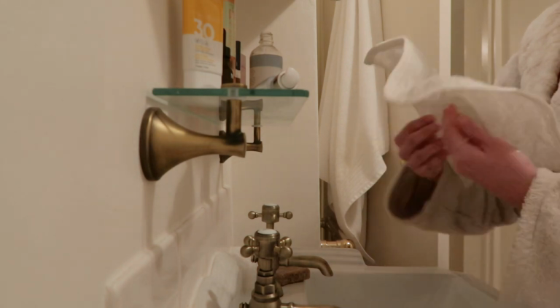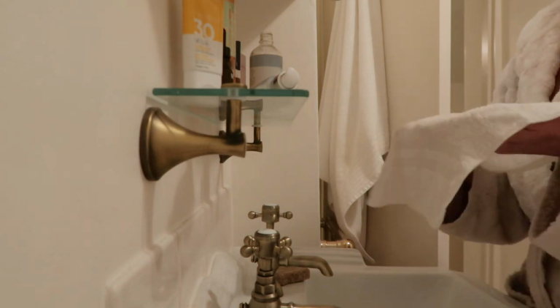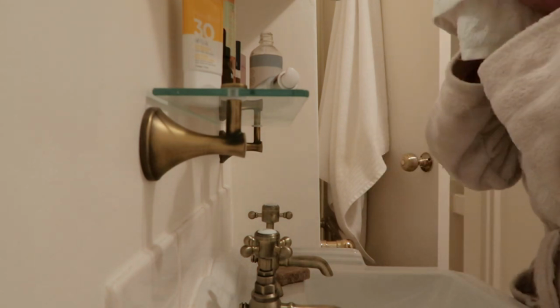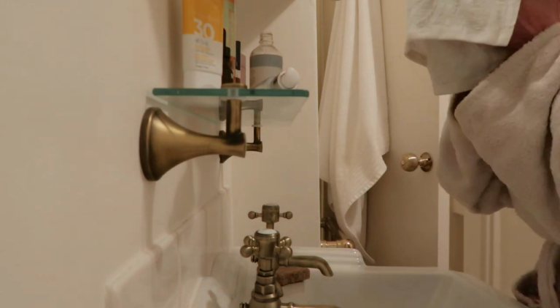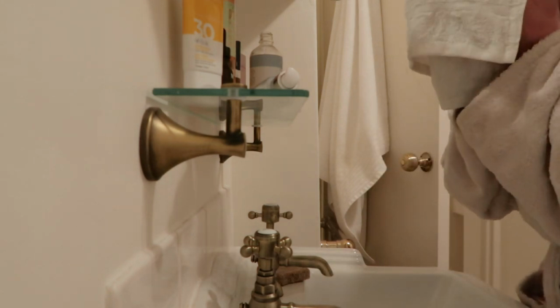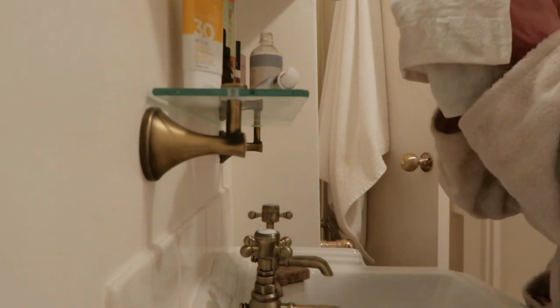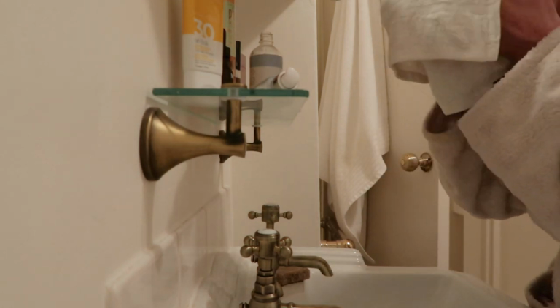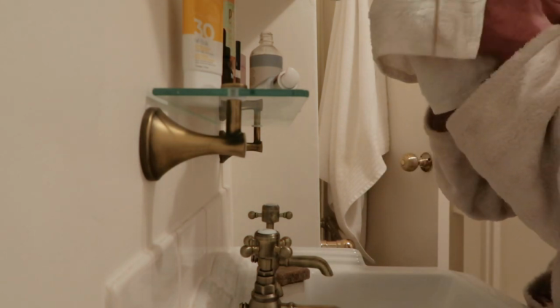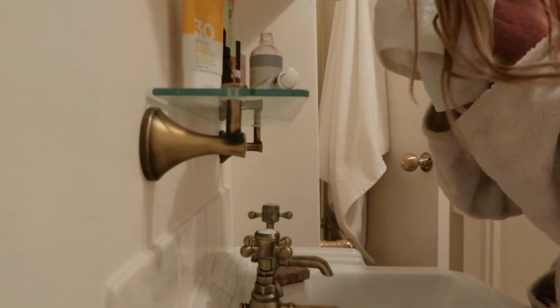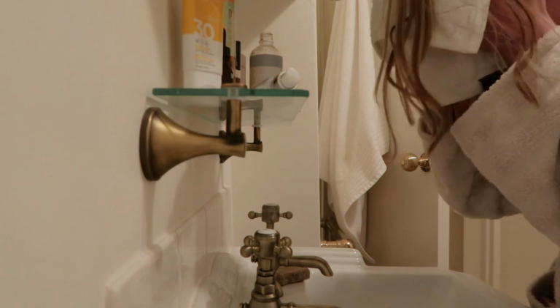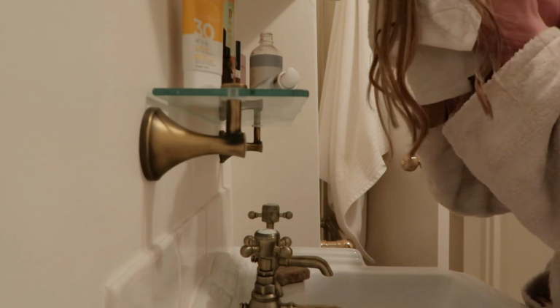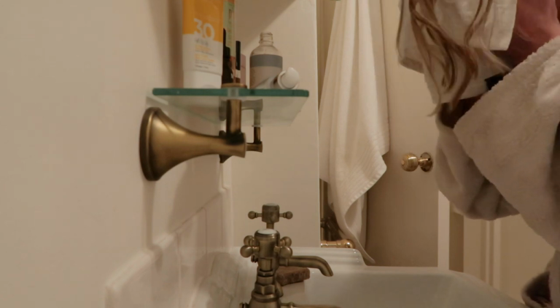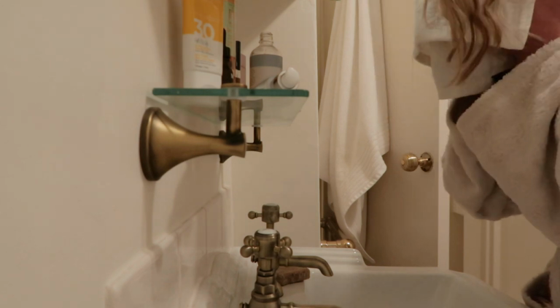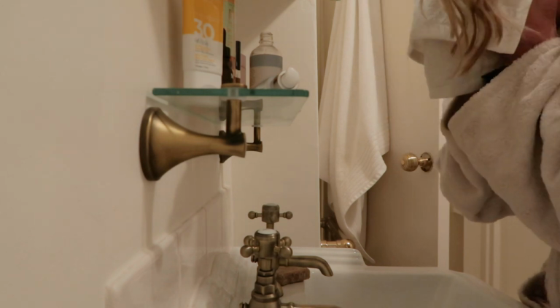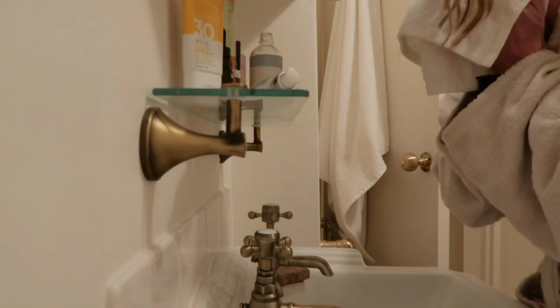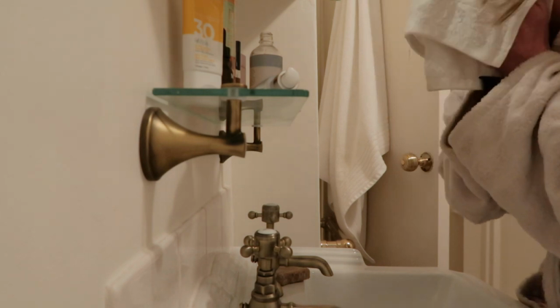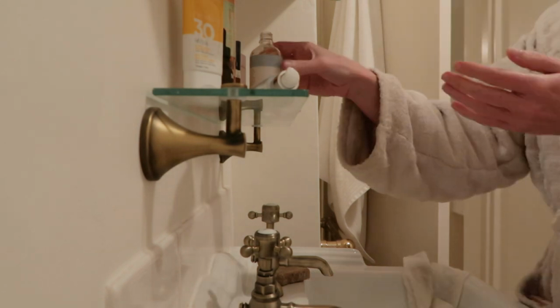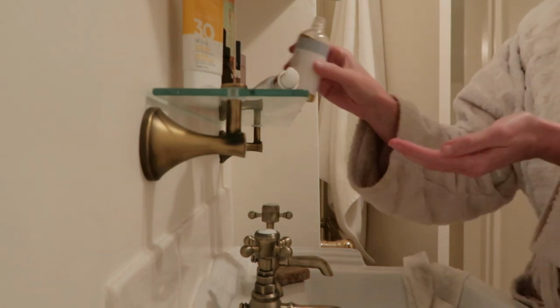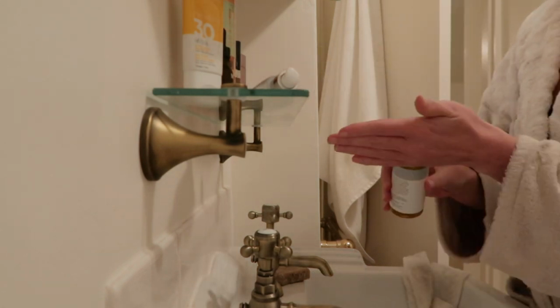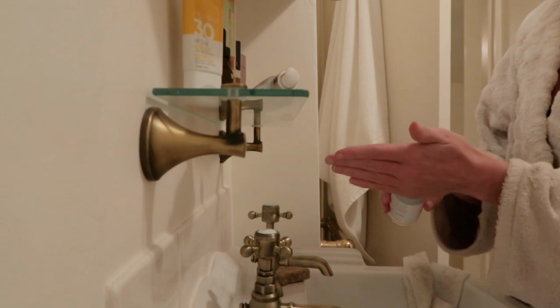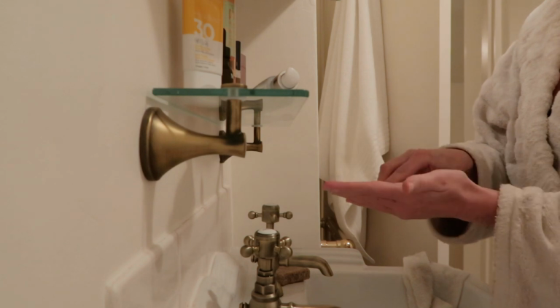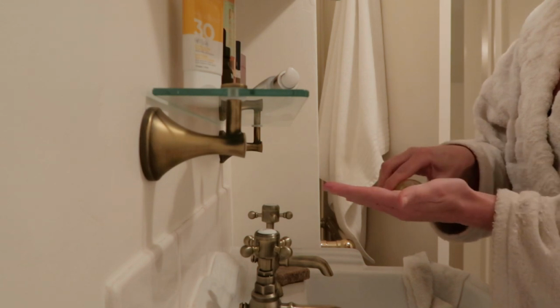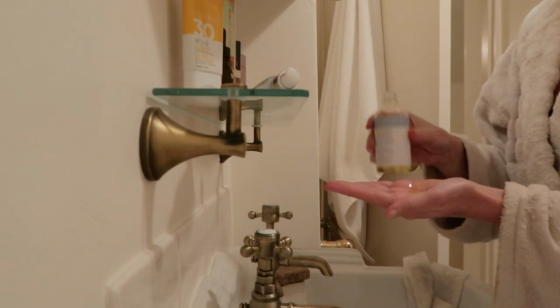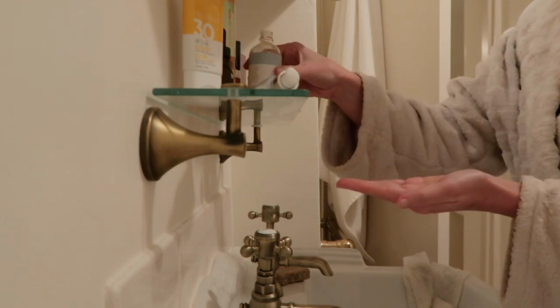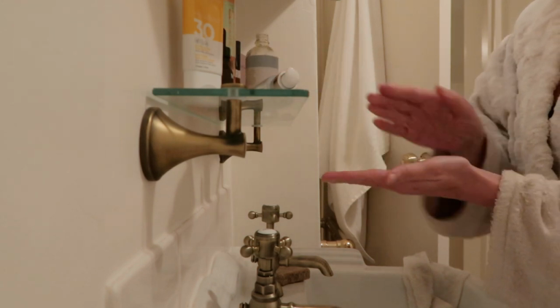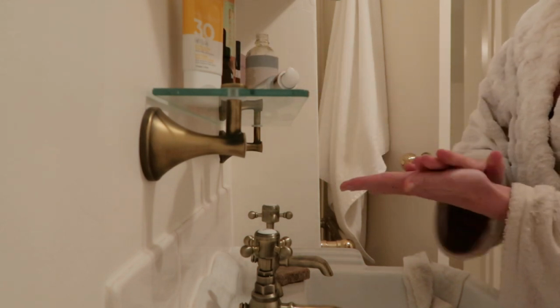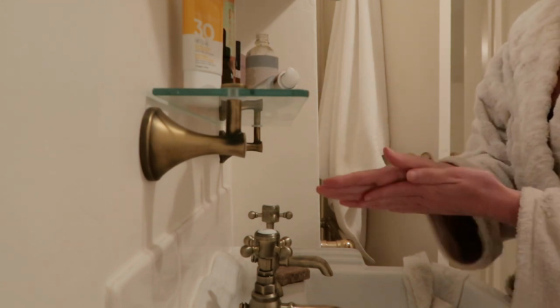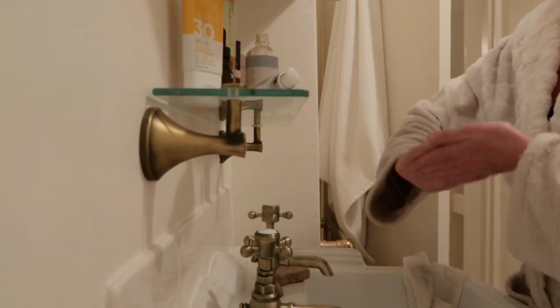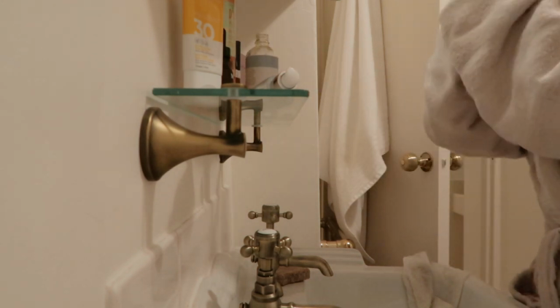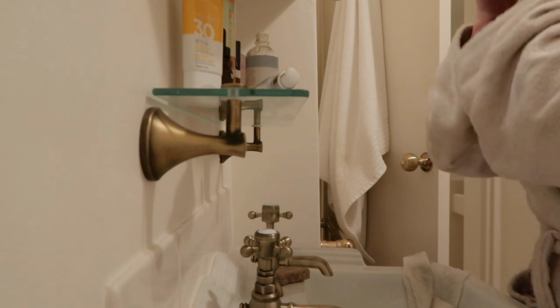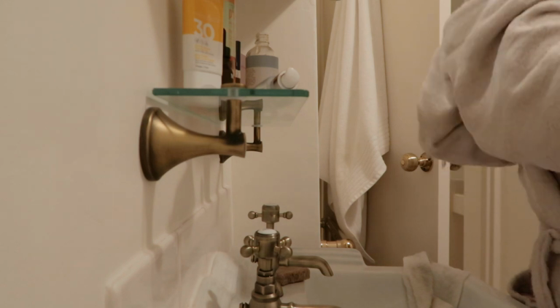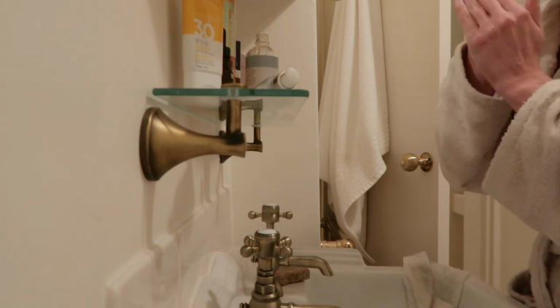In the evening I always cleanse my face twice. I do this to make sure that makeup is removed properly, and even if I haven't worn makeup I'll still do this to get the SPF off my face properly.